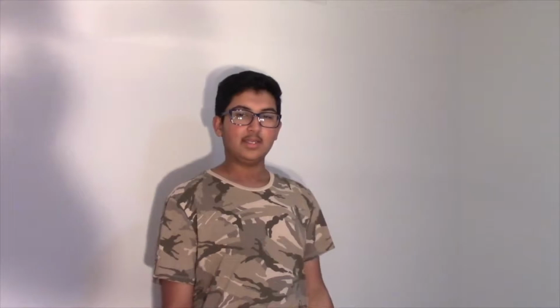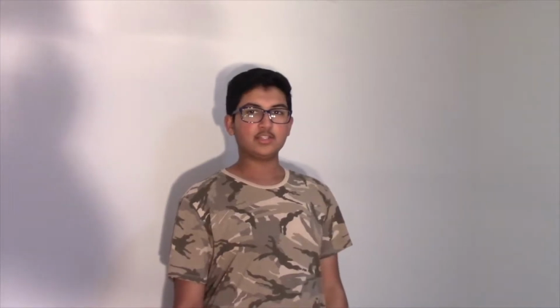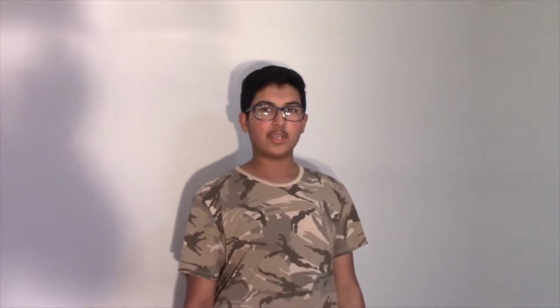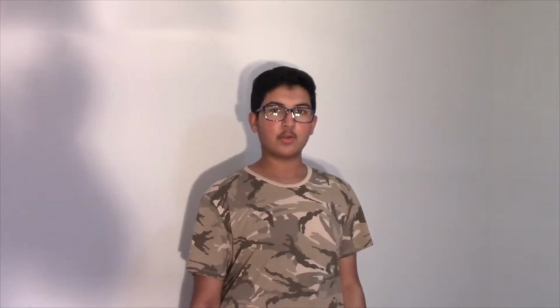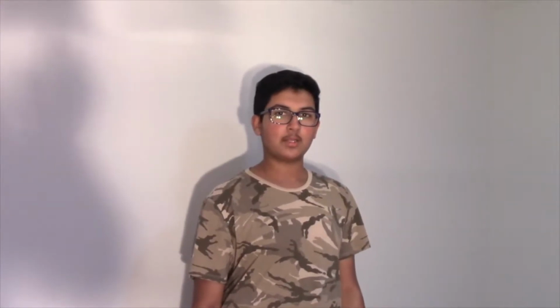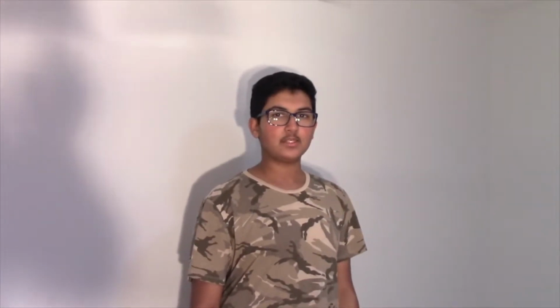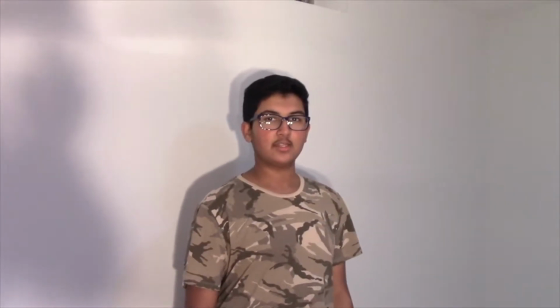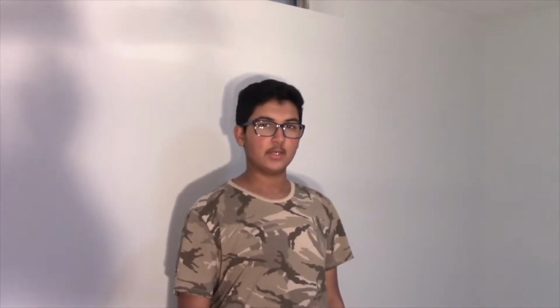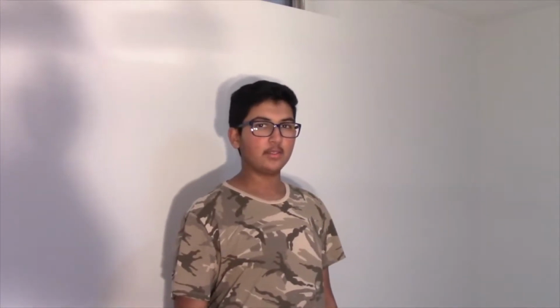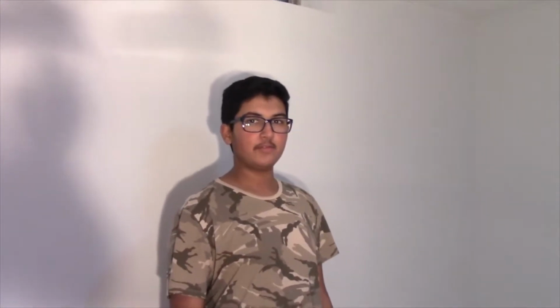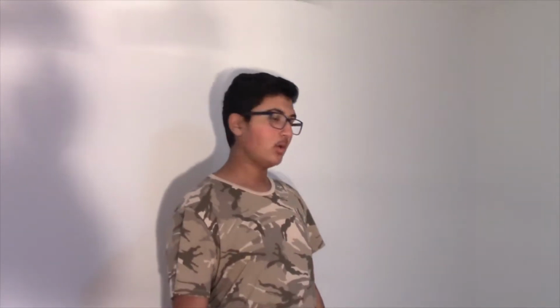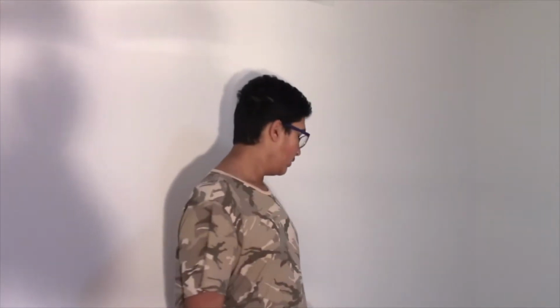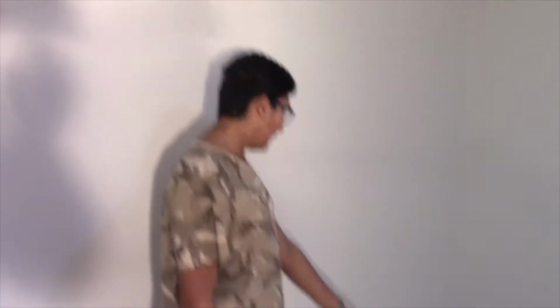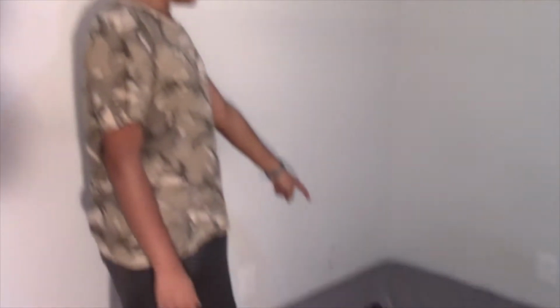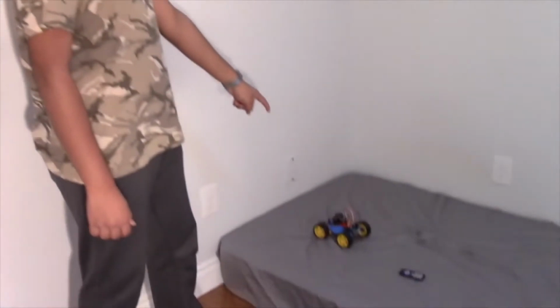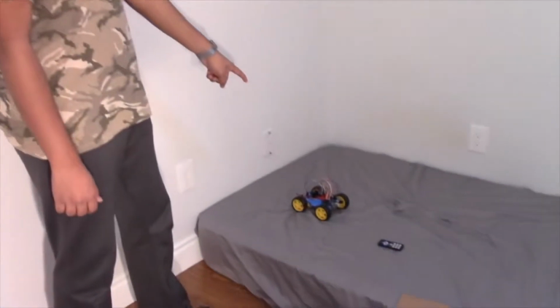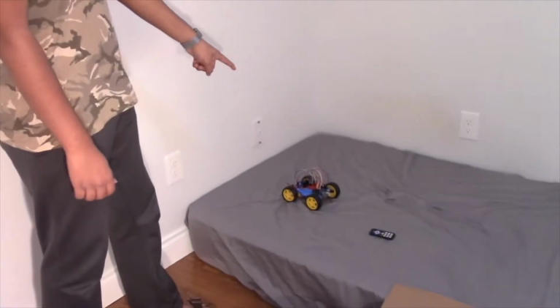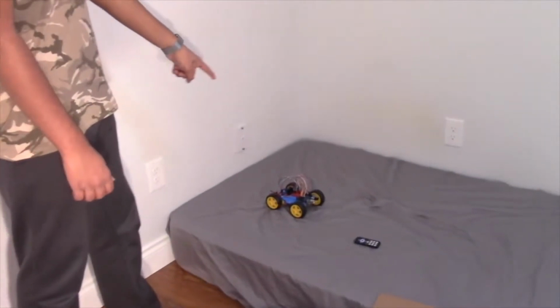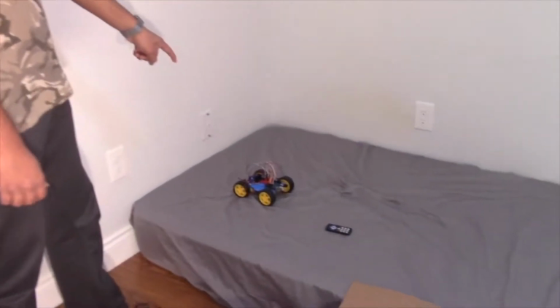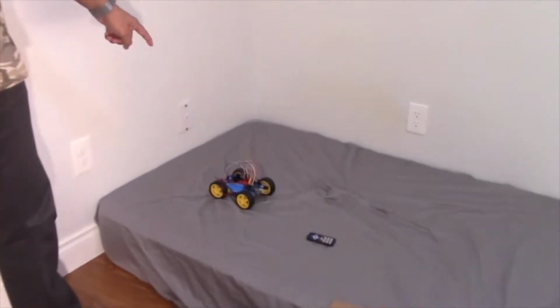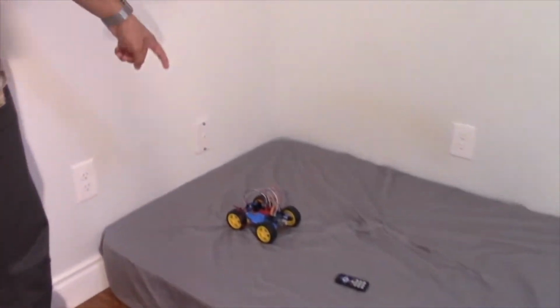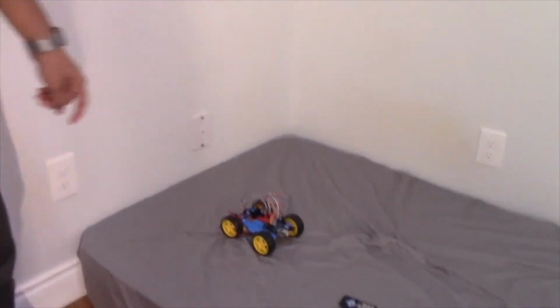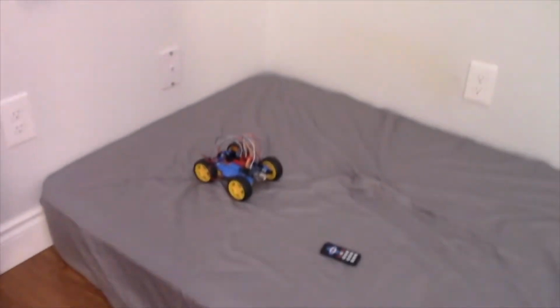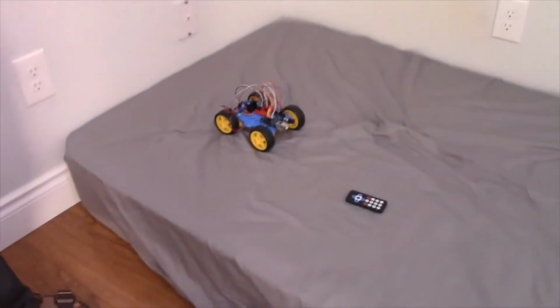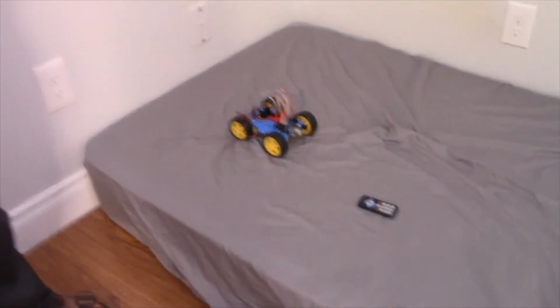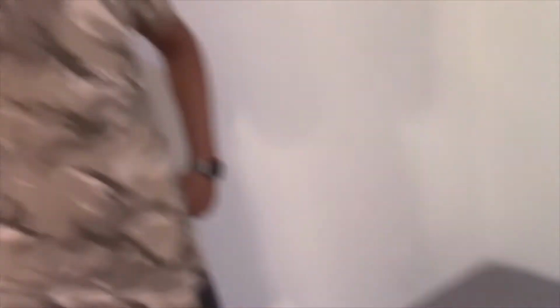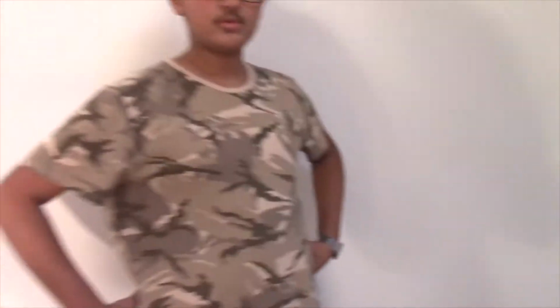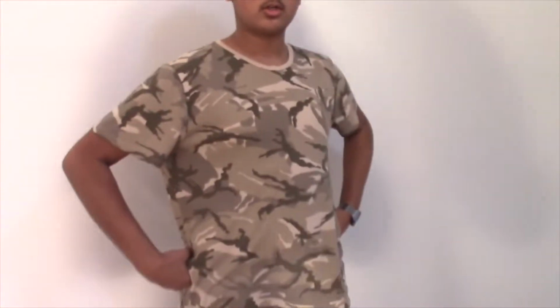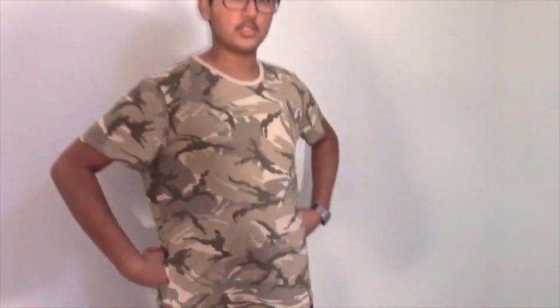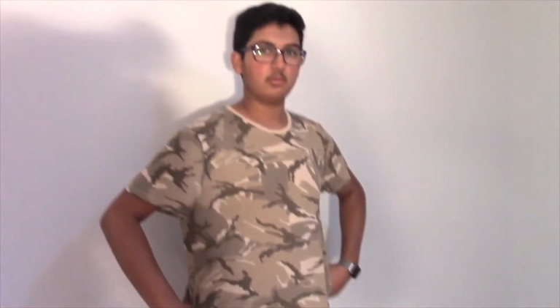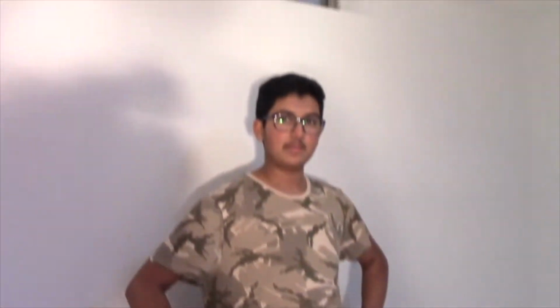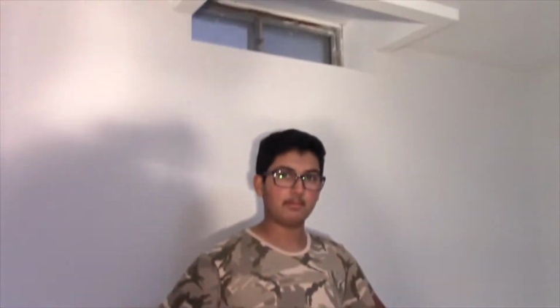How's it going everyone, welcome back to another video. In today's video we have our Arduino IR control wireless car, and we're going to be doing an obstacle course with me and my brother.